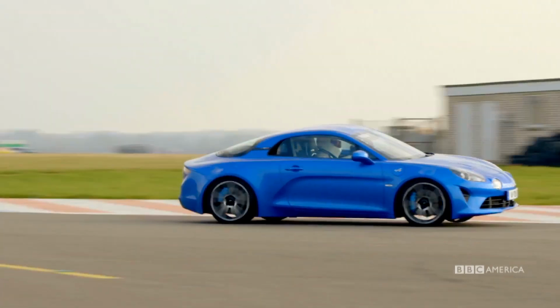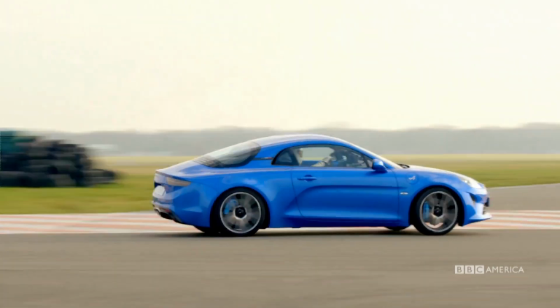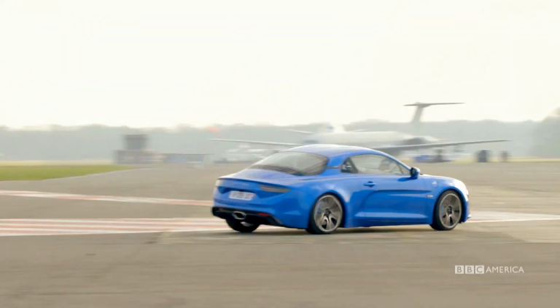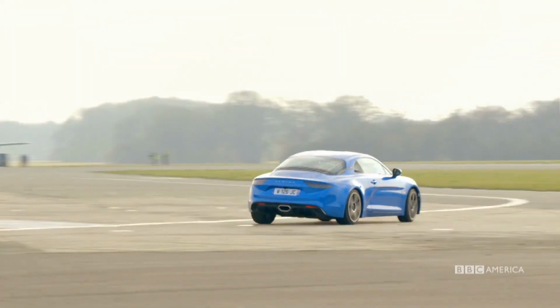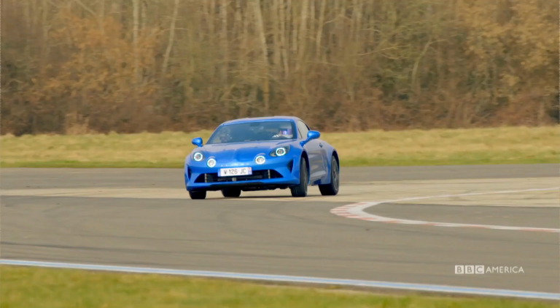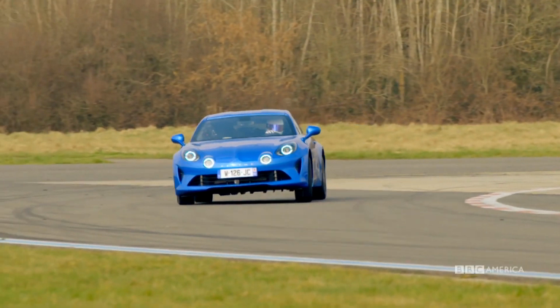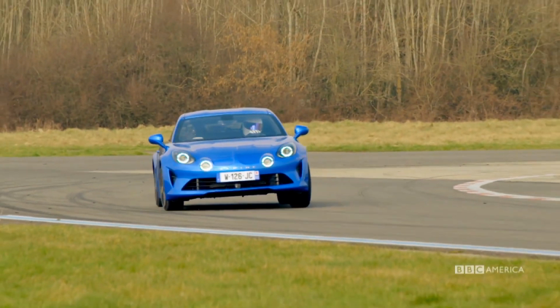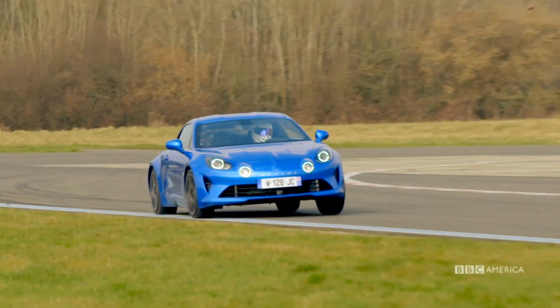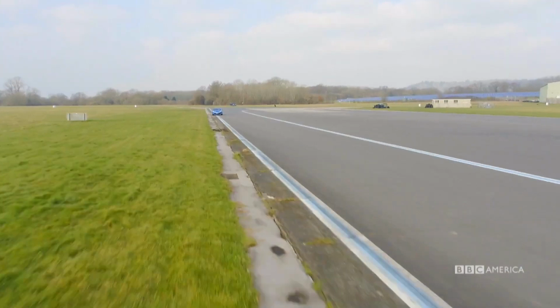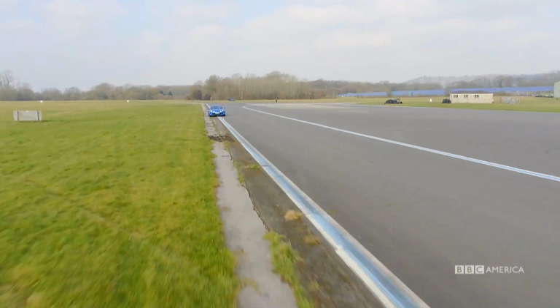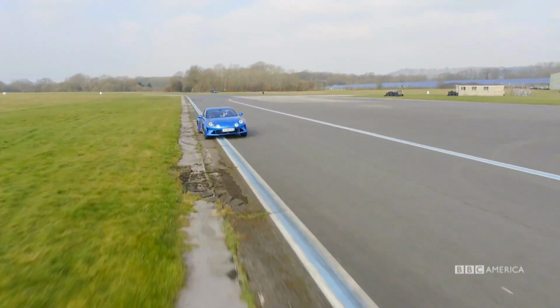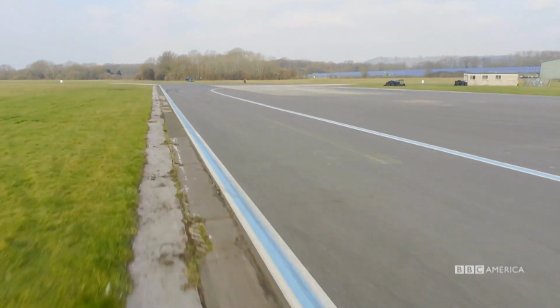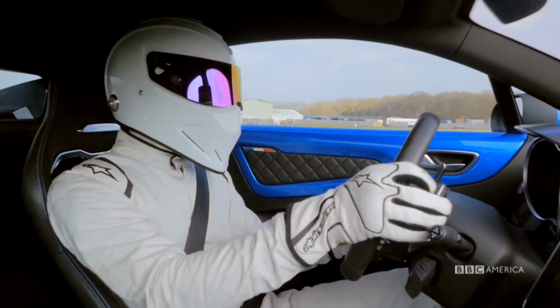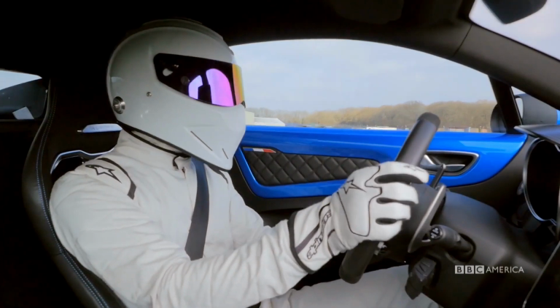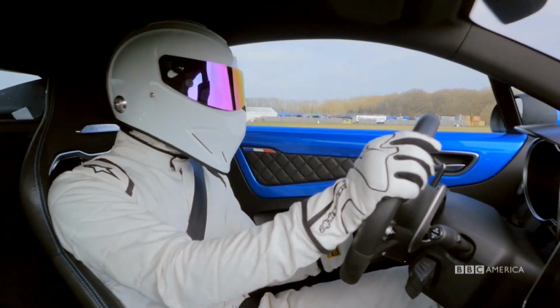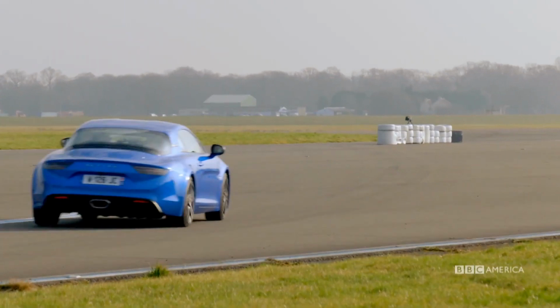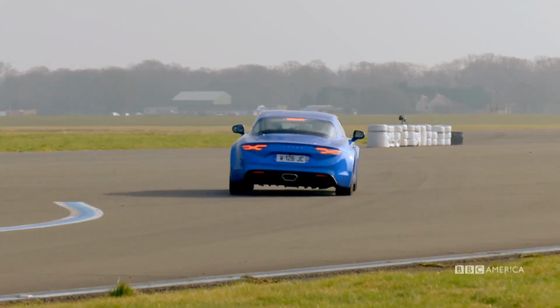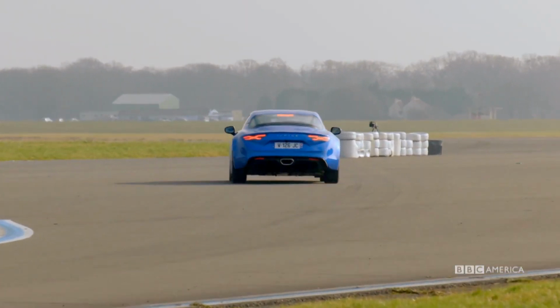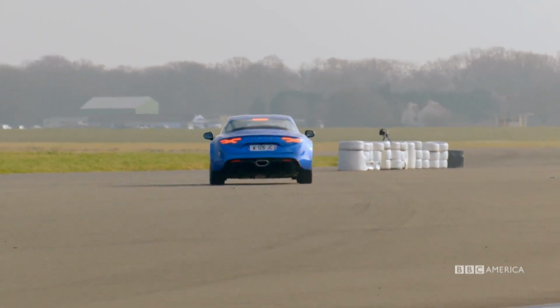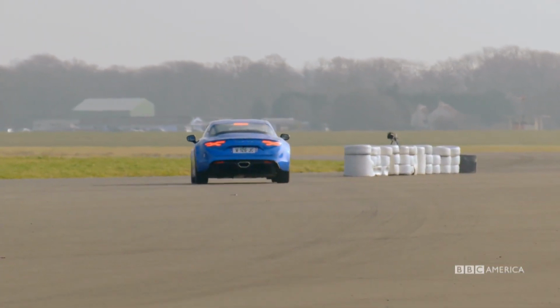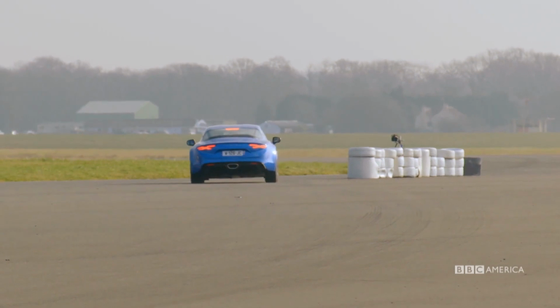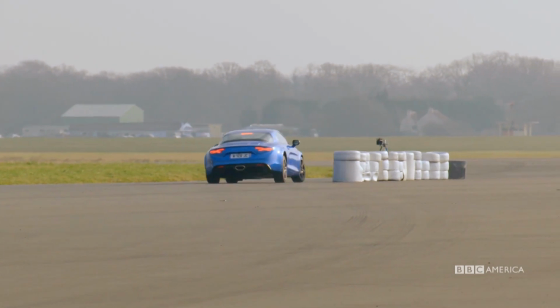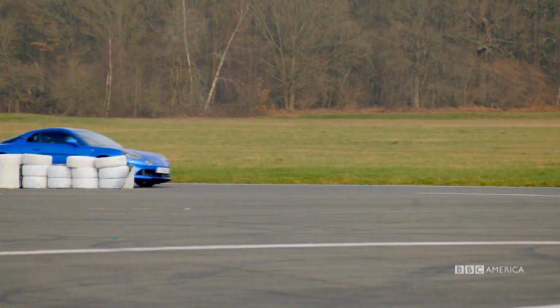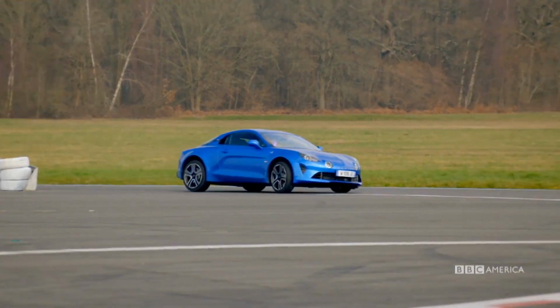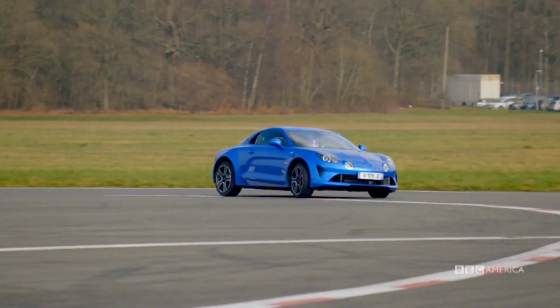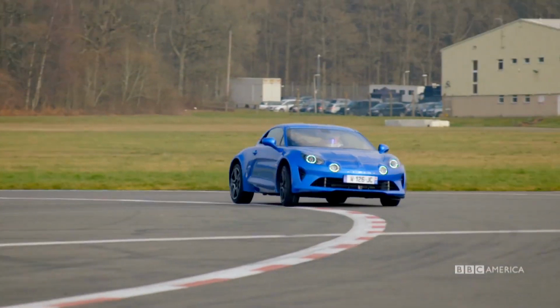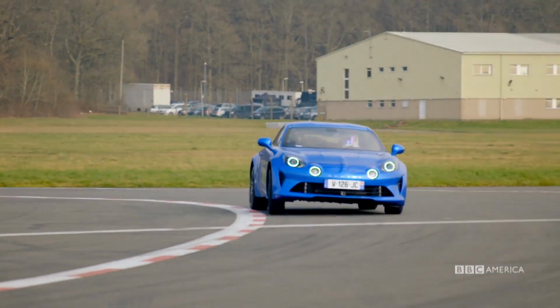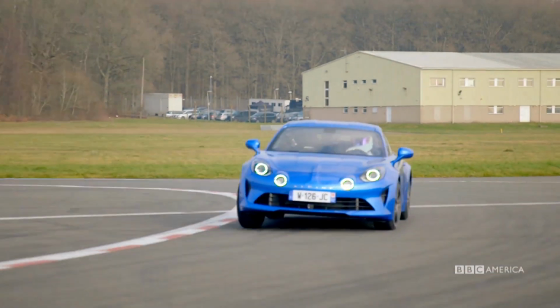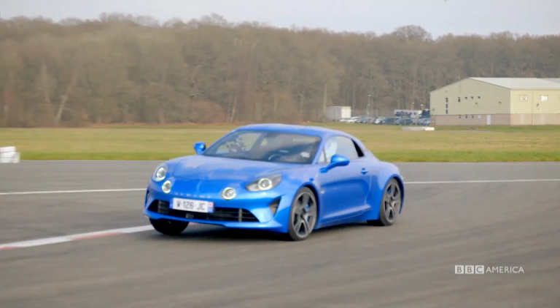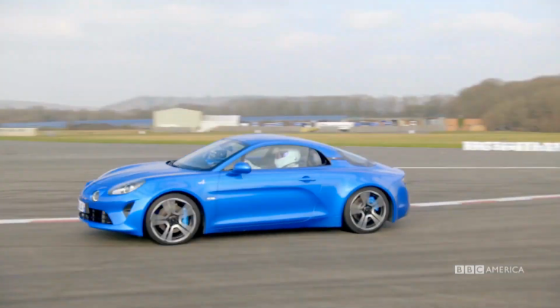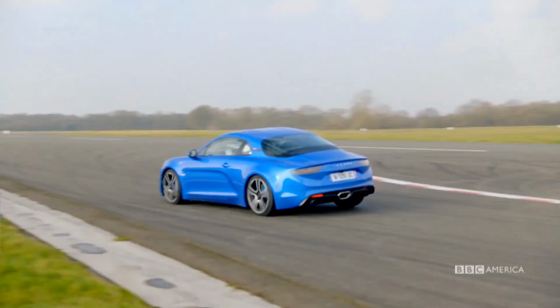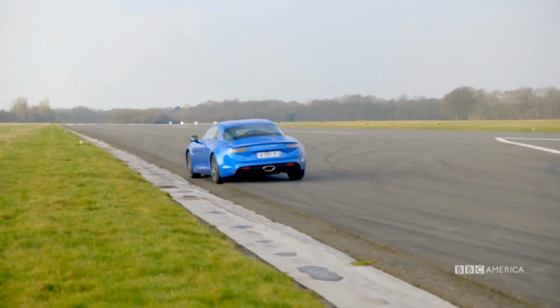Into this second corner now. Look how soft it is, all that roll. Gives this car a lovely language of speed. Again, using all the track, turning left and that kink before the right-hand turns. It's a good test of agility, this, right into Chicago. Again, watch the roll. The traction's good.